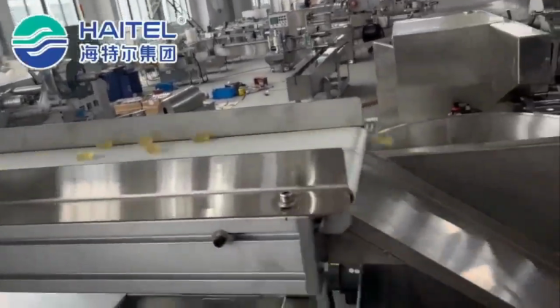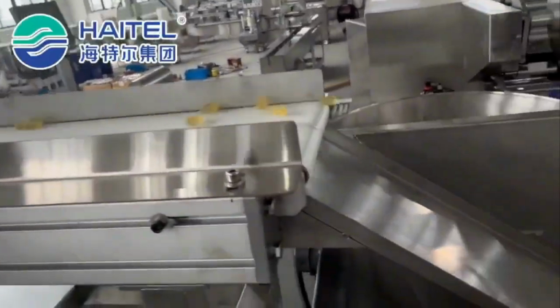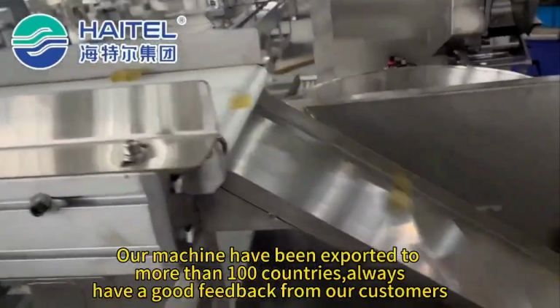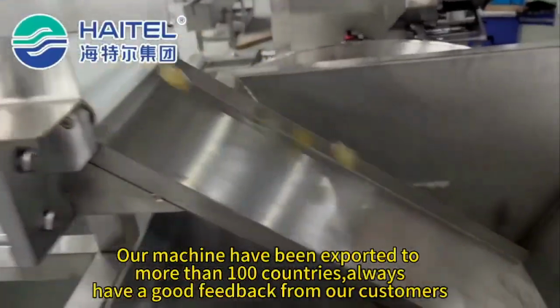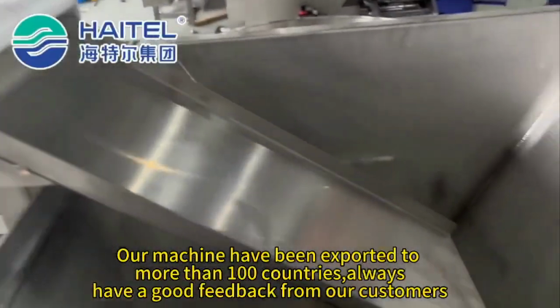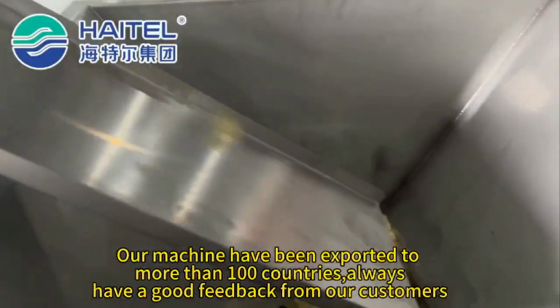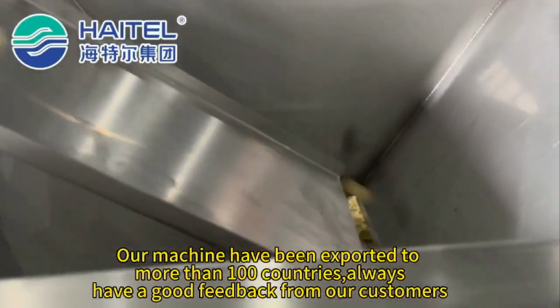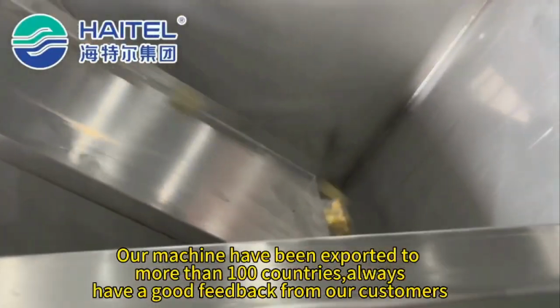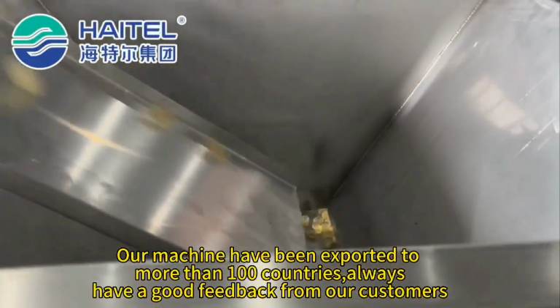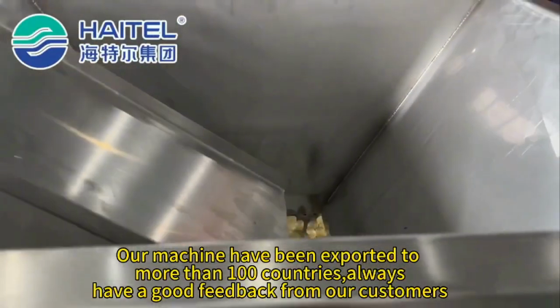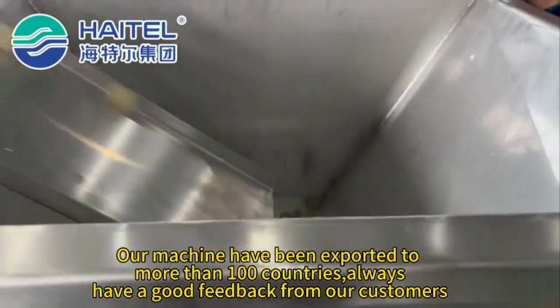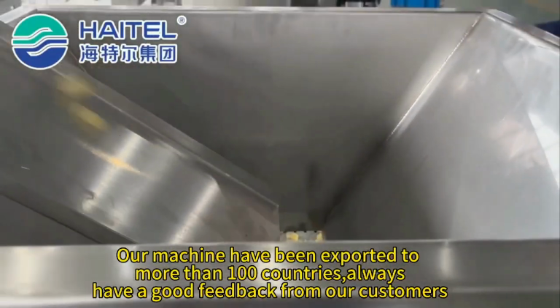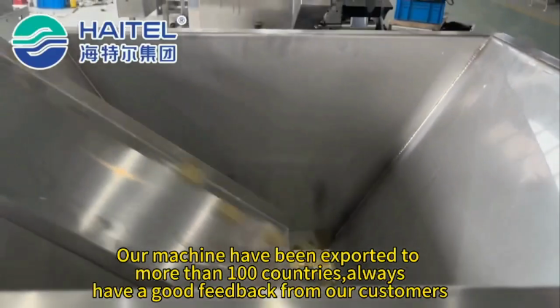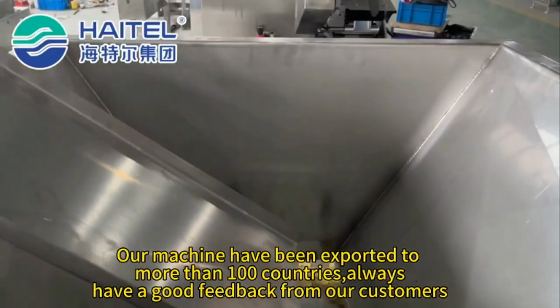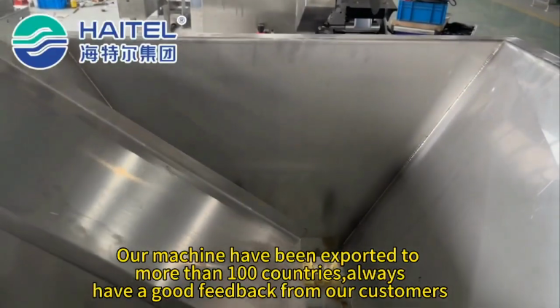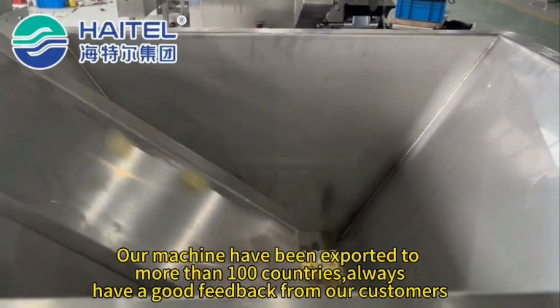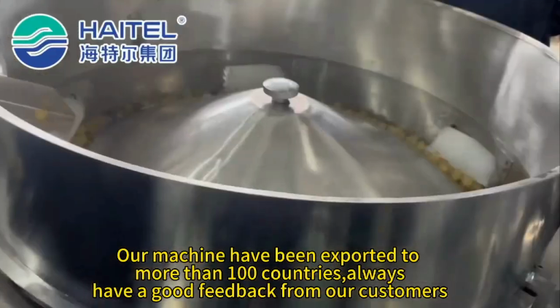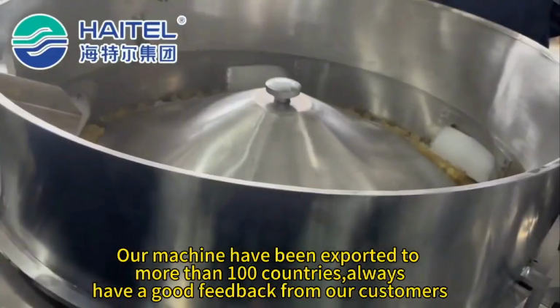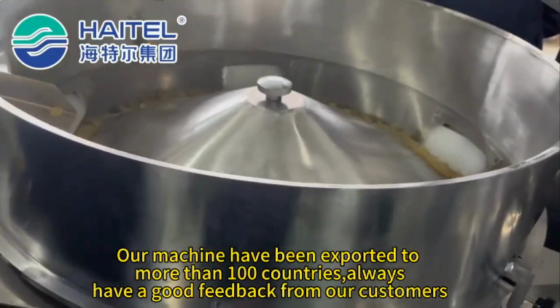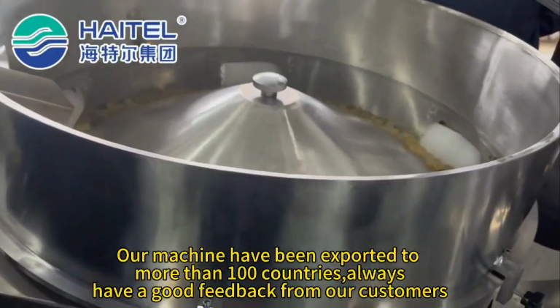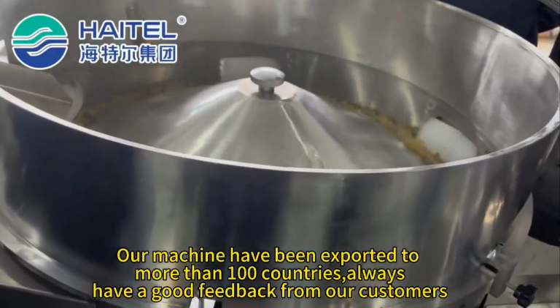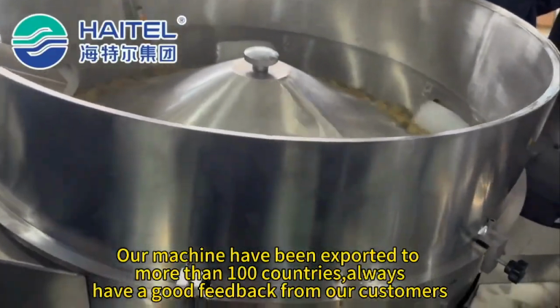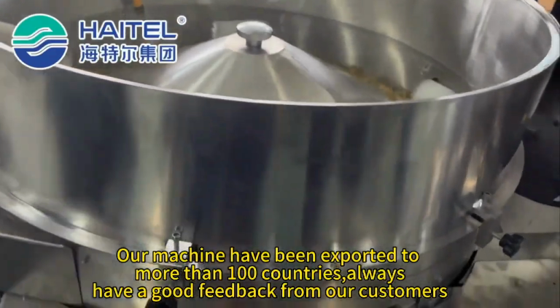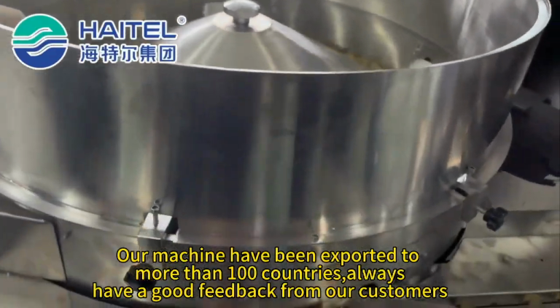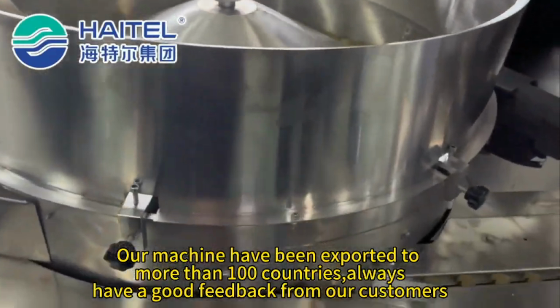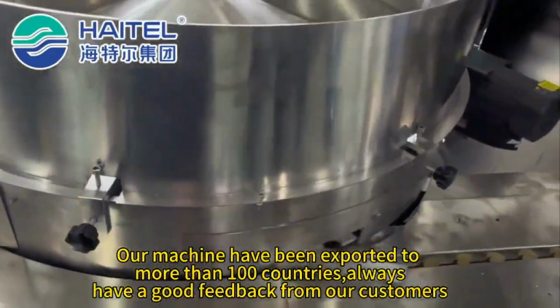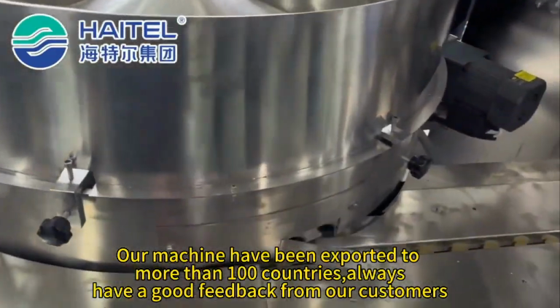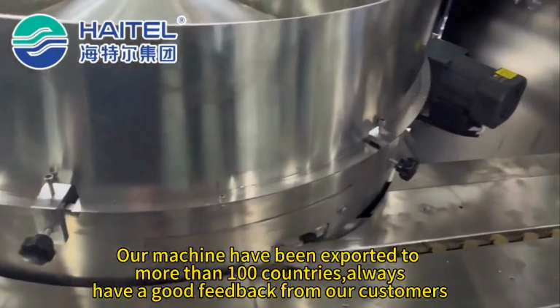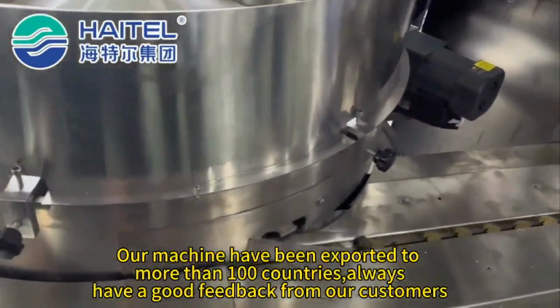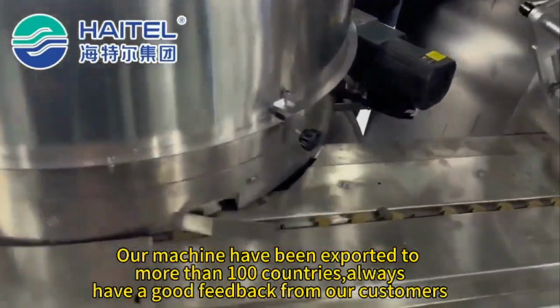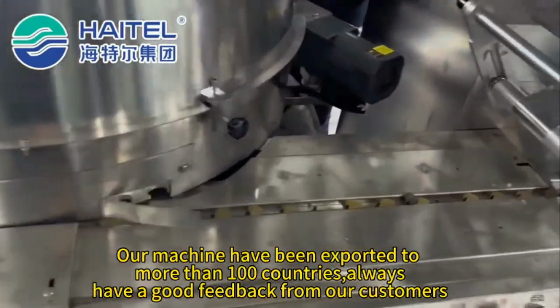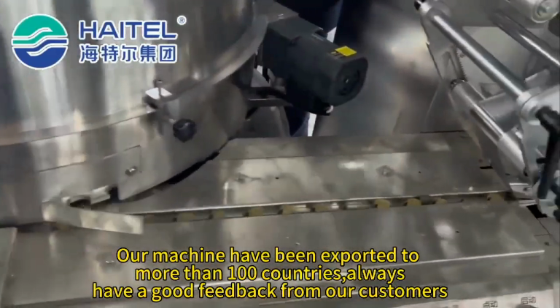Our machines have been exported to more than 100 countries and have received good feedback from our customers.